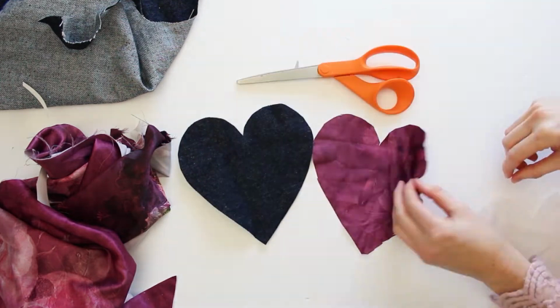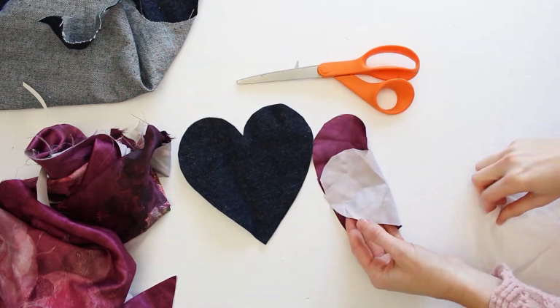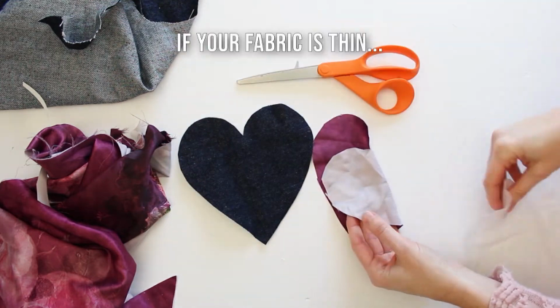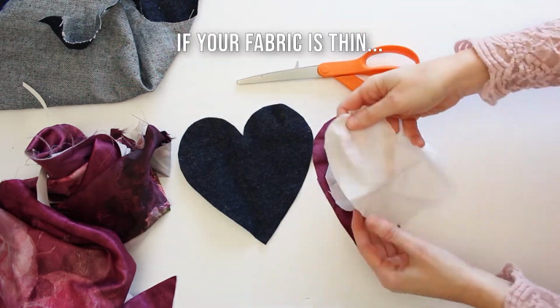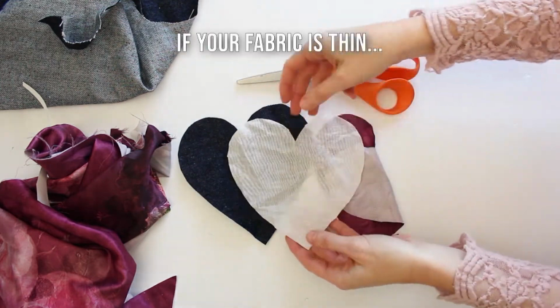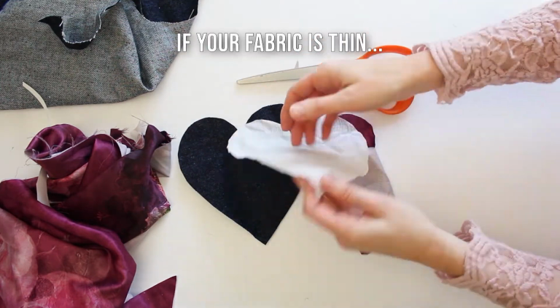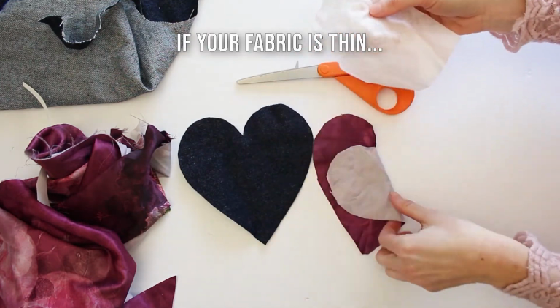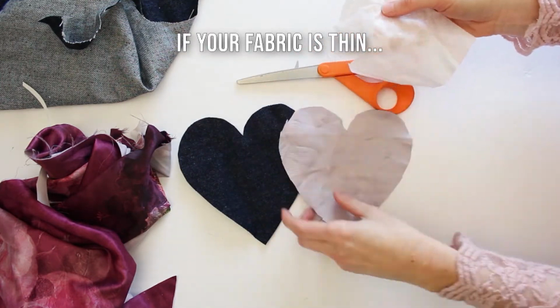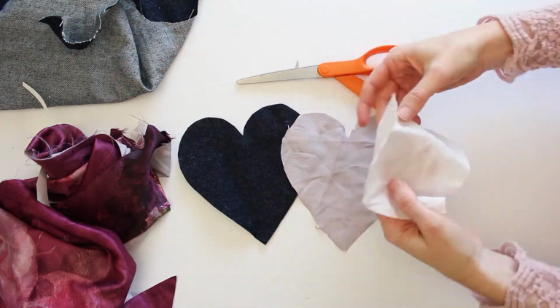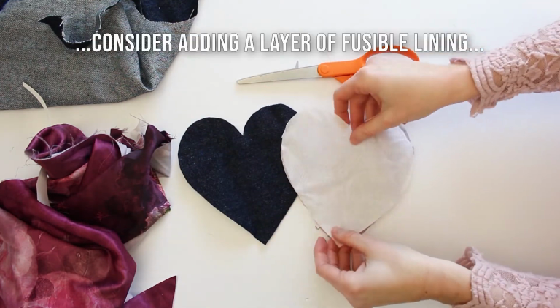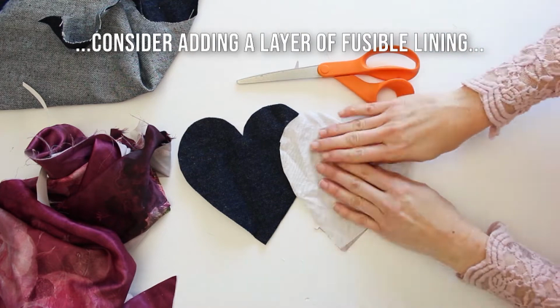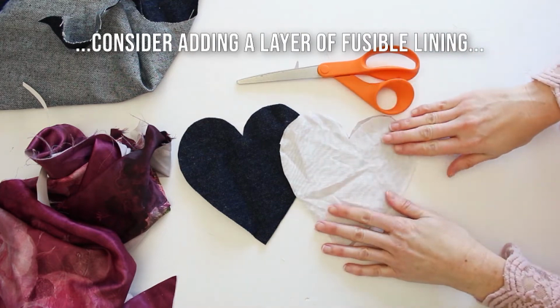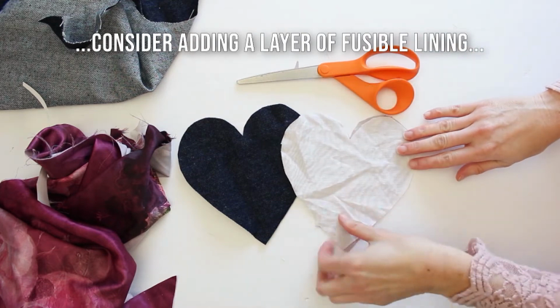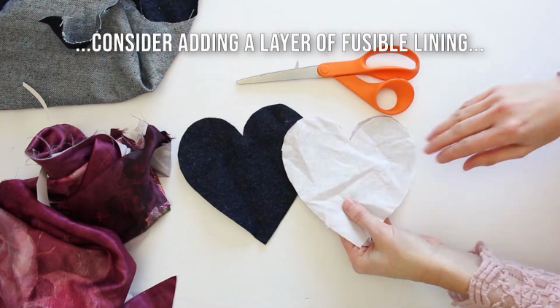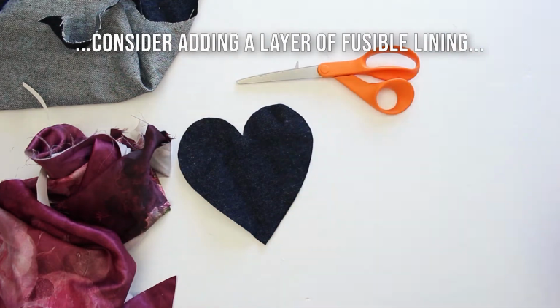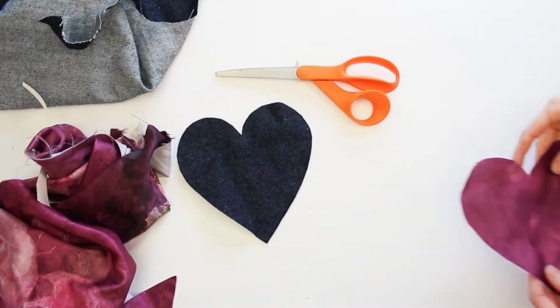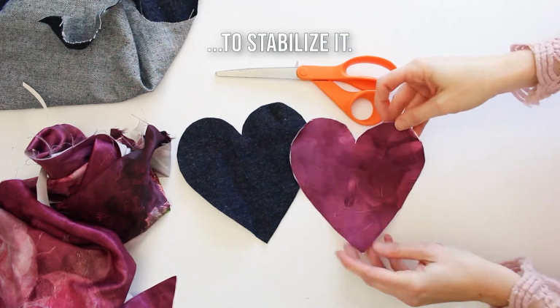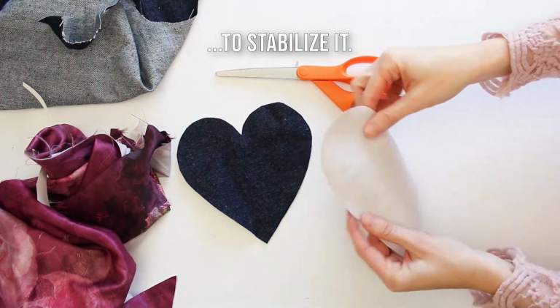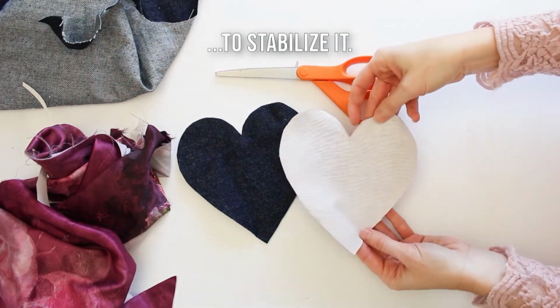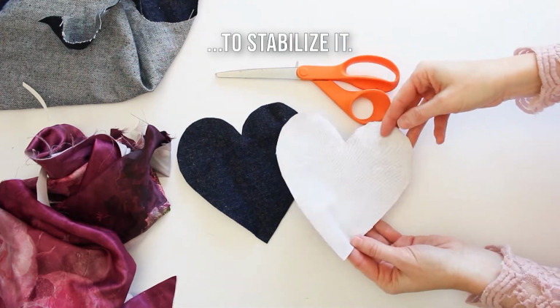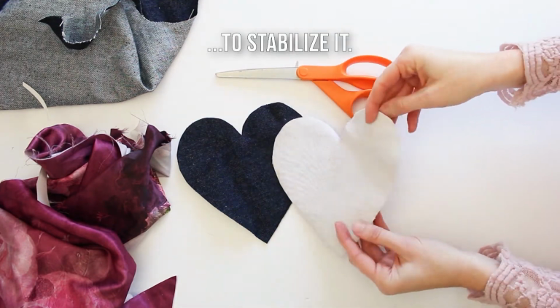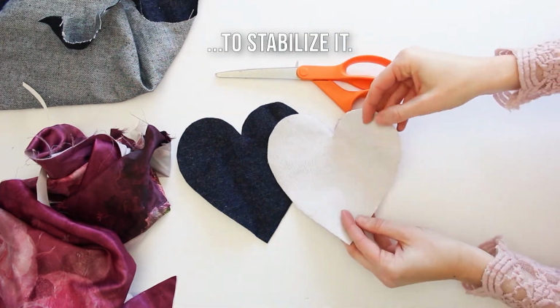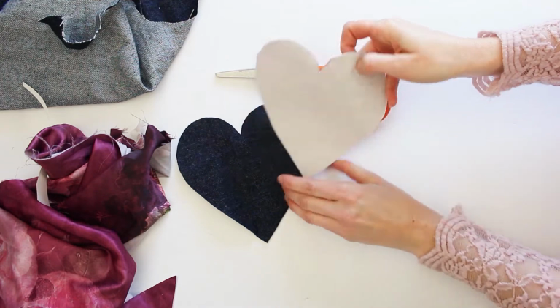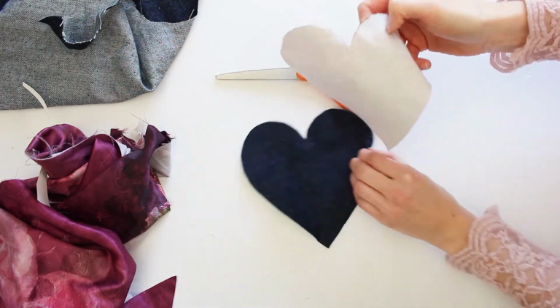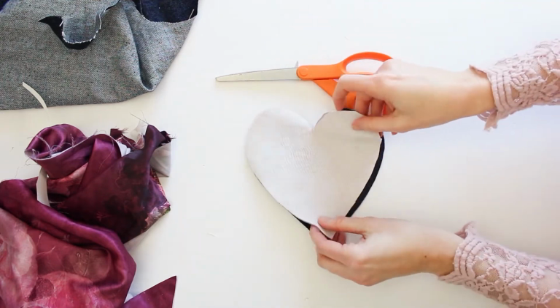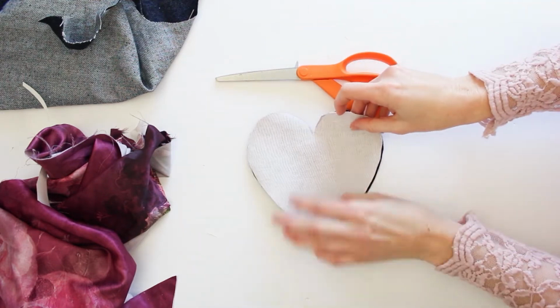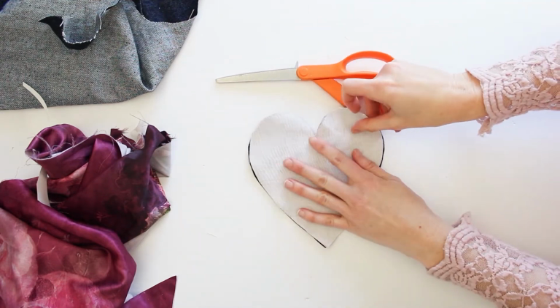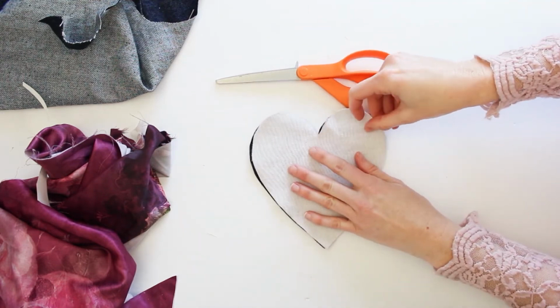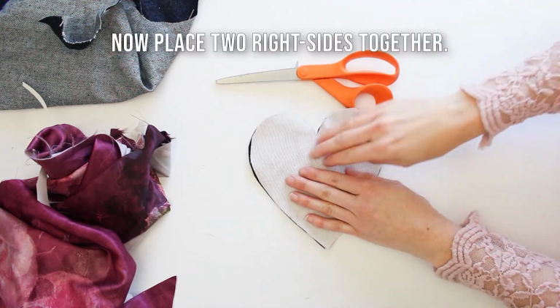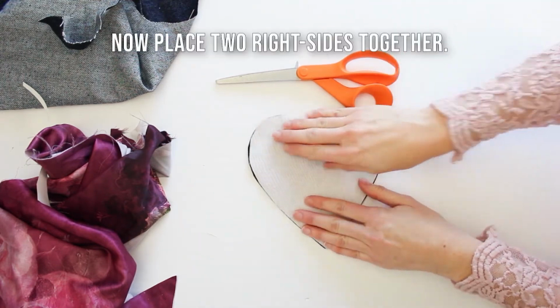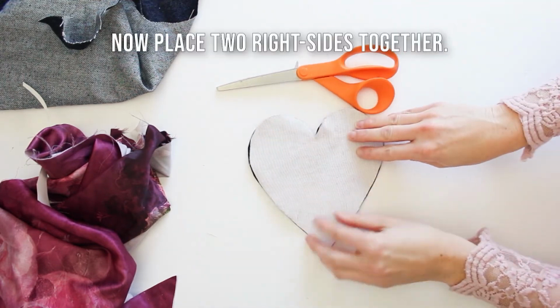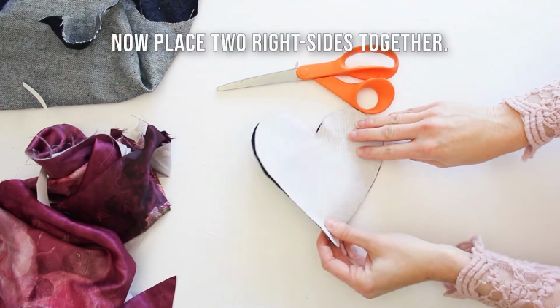If your fabric is particularly thin, such as our silk was, you may want to add a layer of interfacing. This is an iron-on interfacing applied to the back to give it a bit of stability.